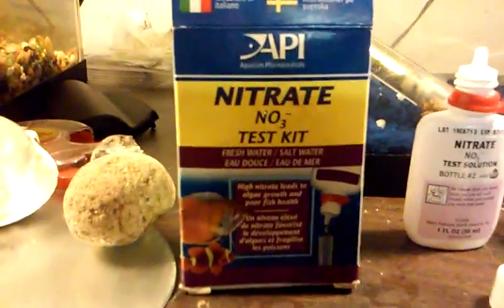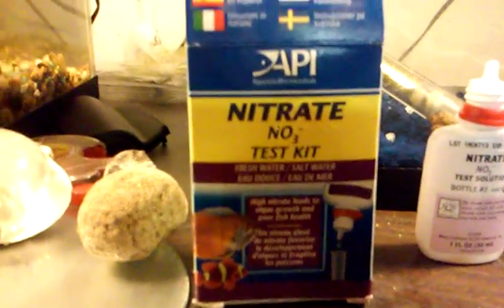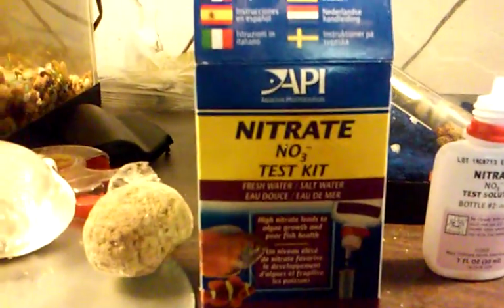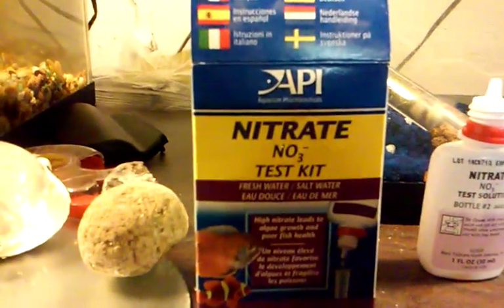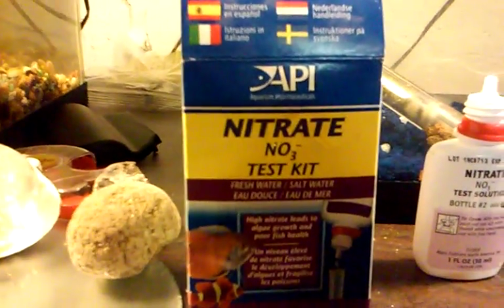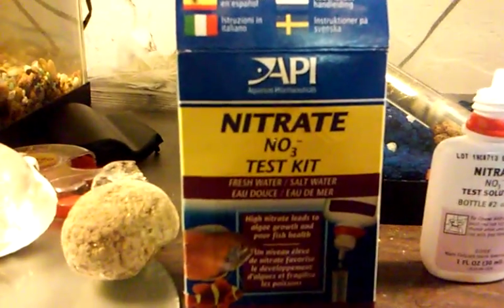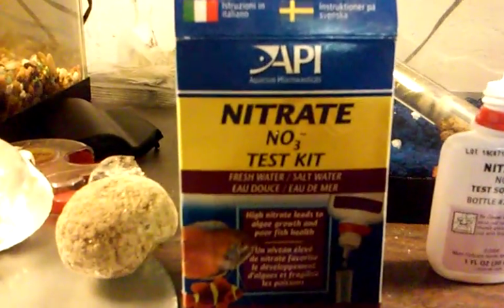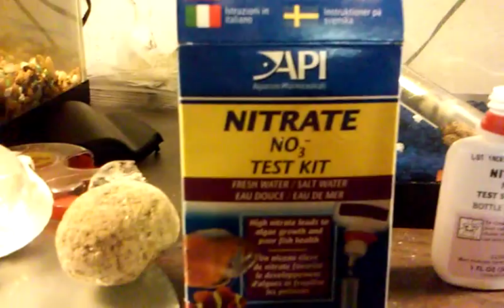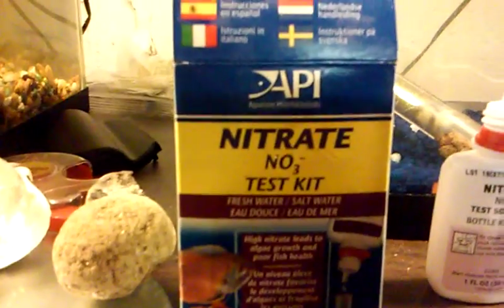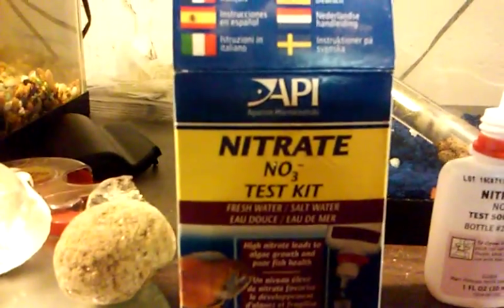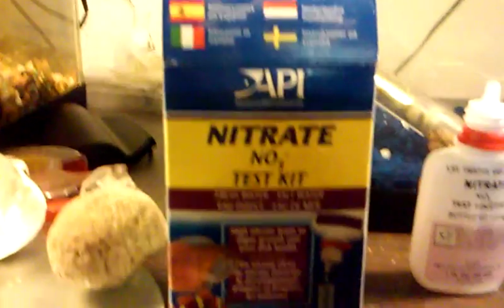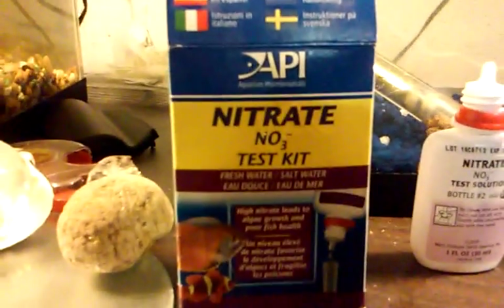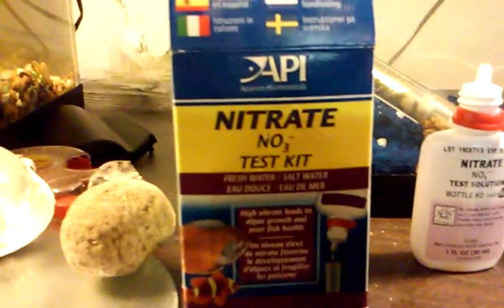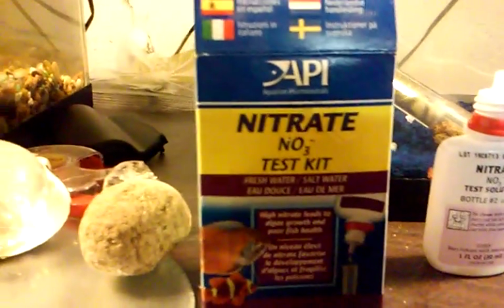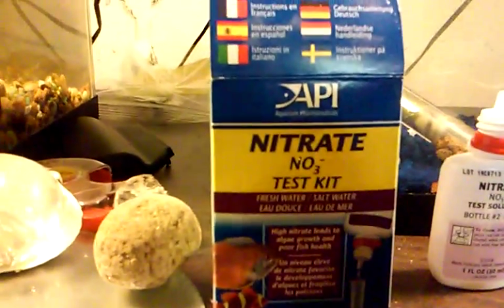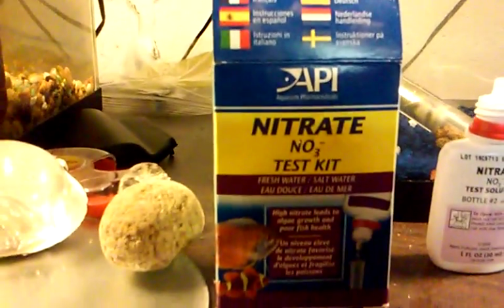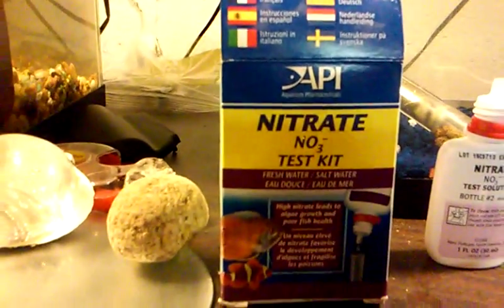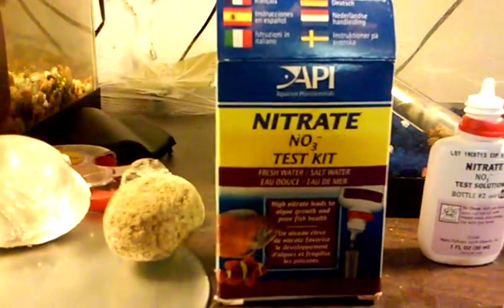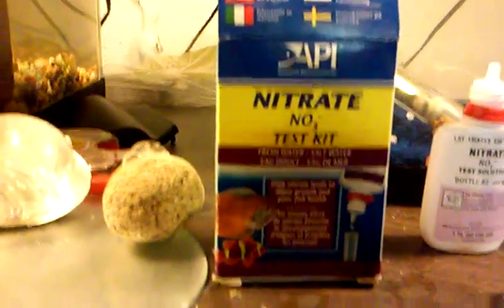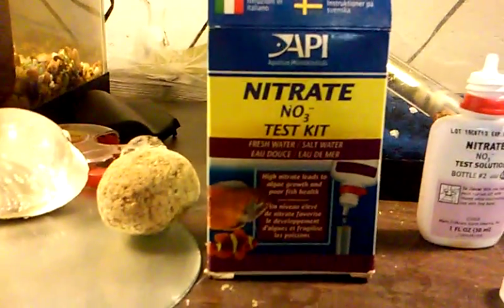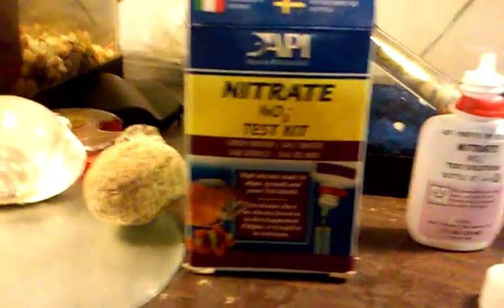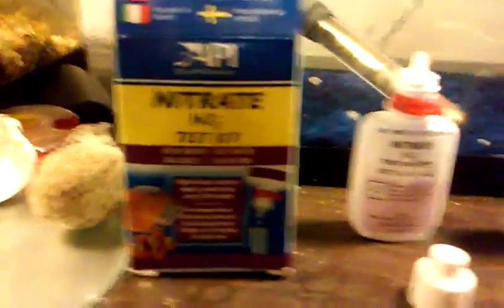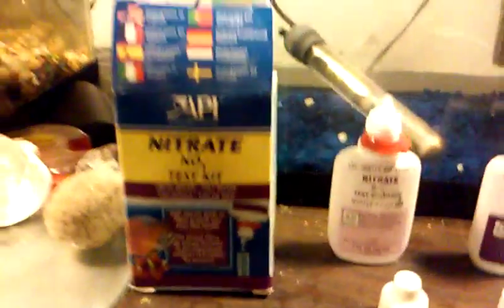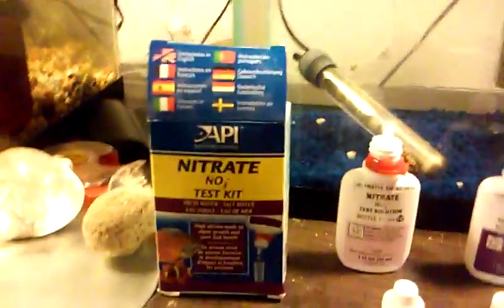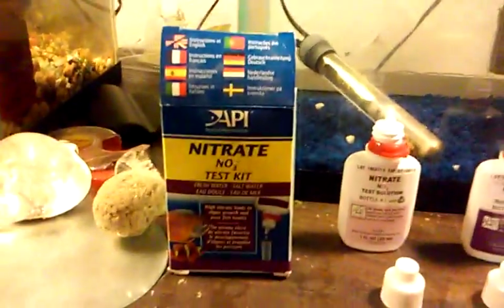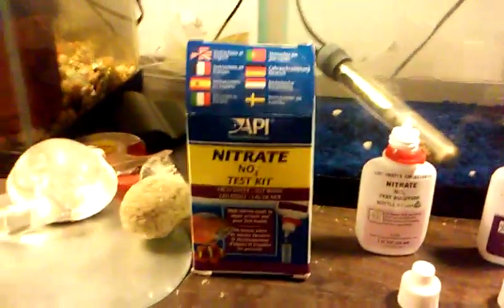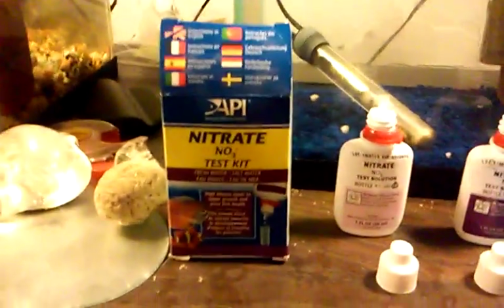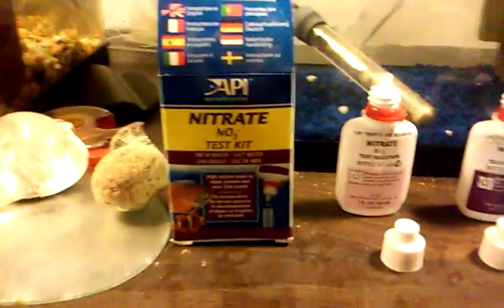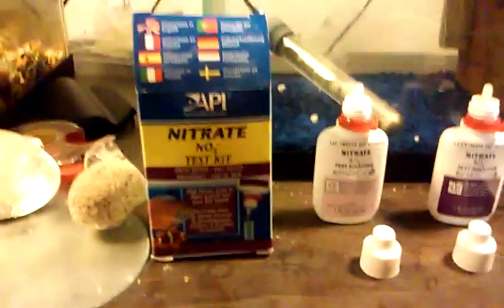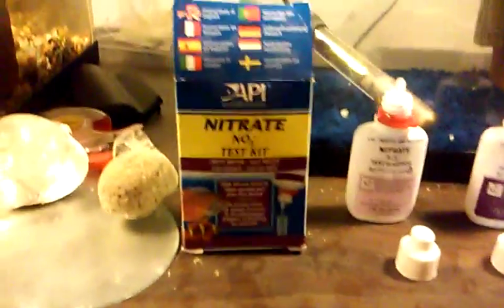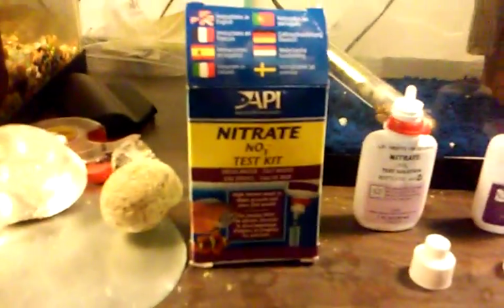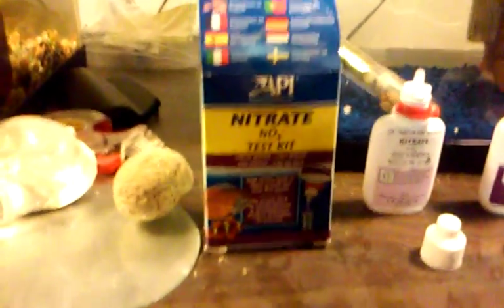If you have nitrate, you will have a lot of algae in your tank that is absorbing it. So I'm going to show you how to test for nitrate.